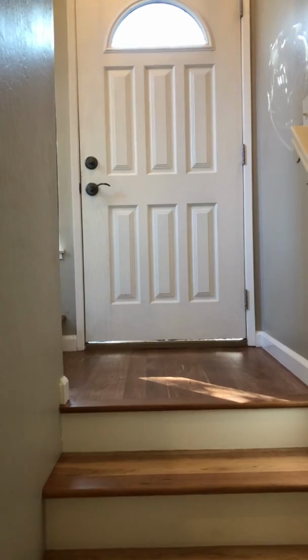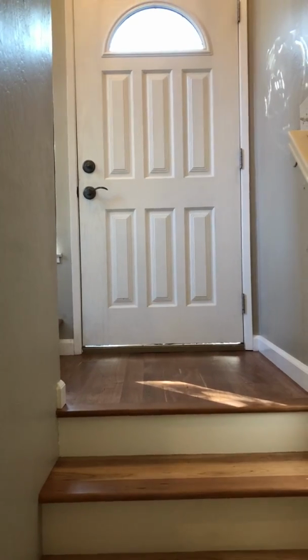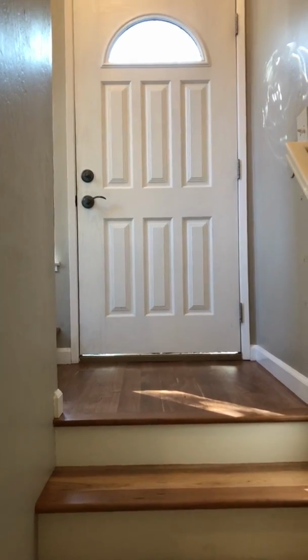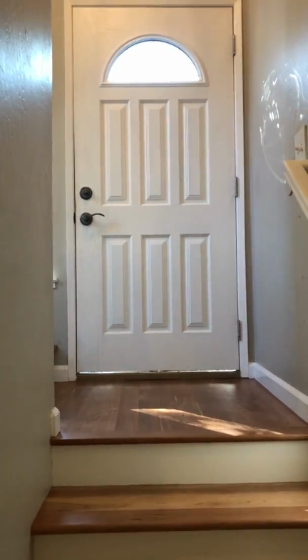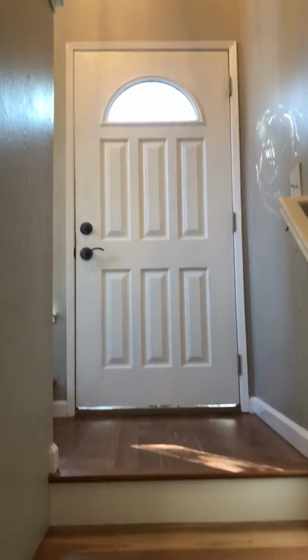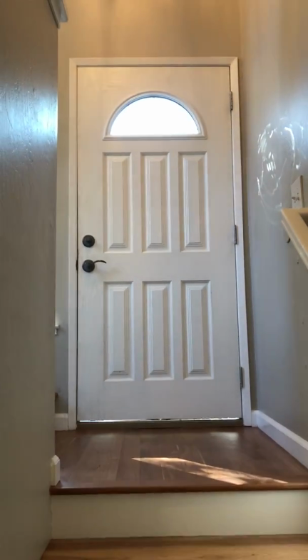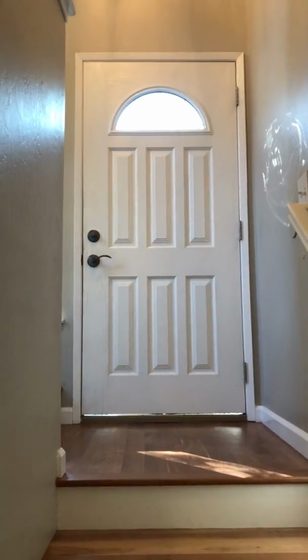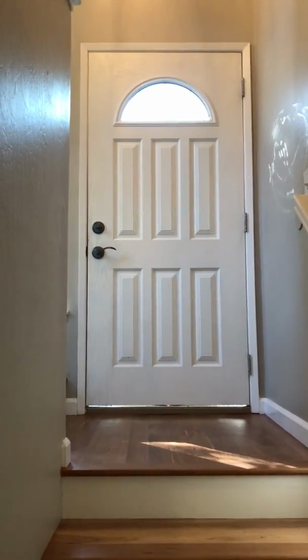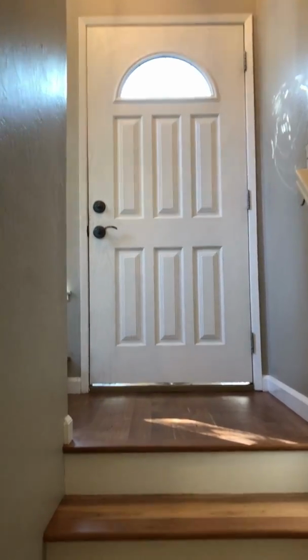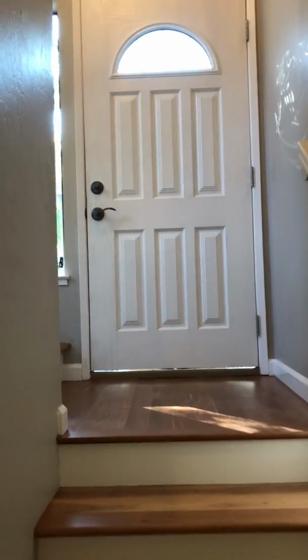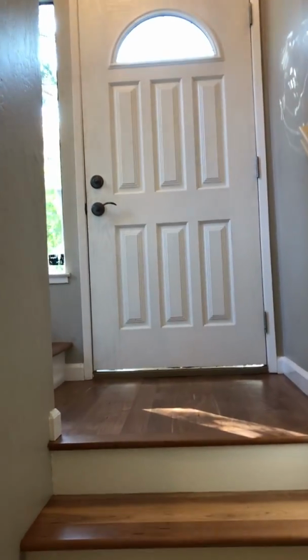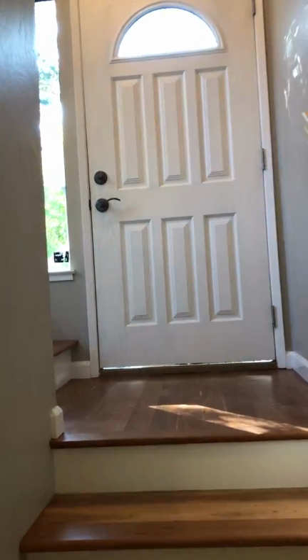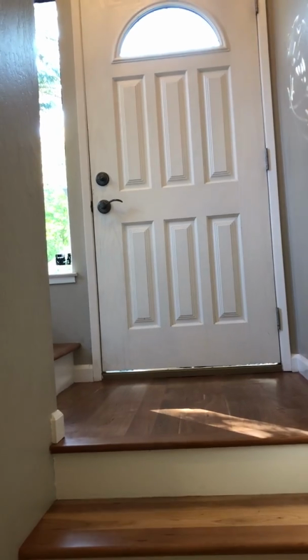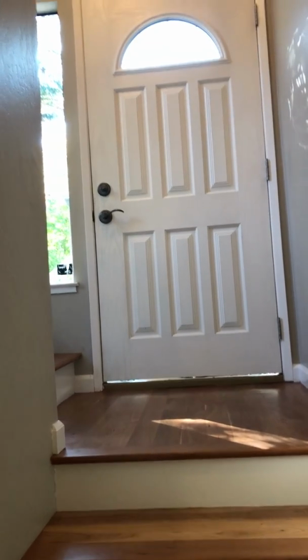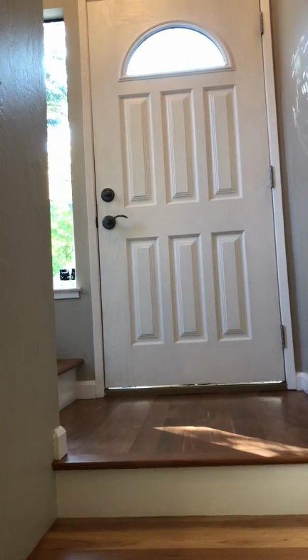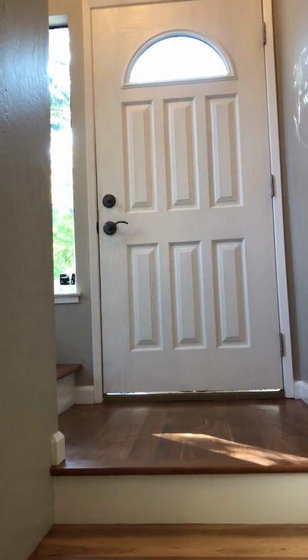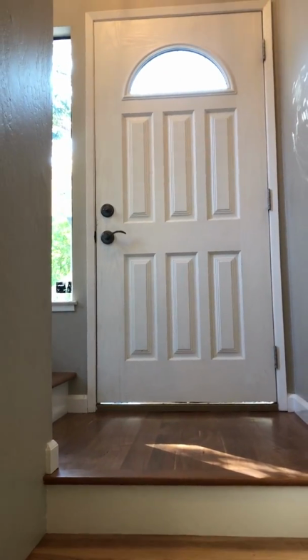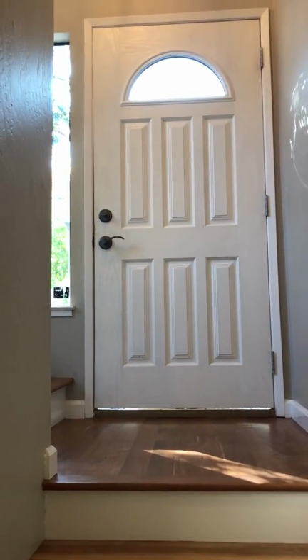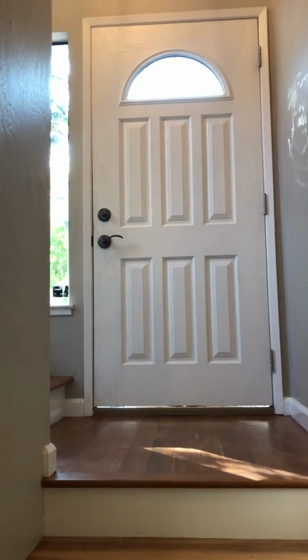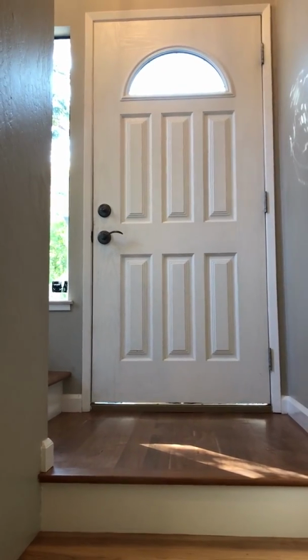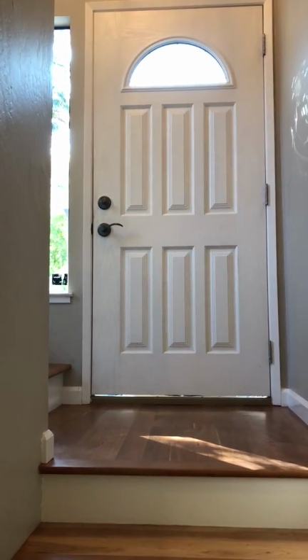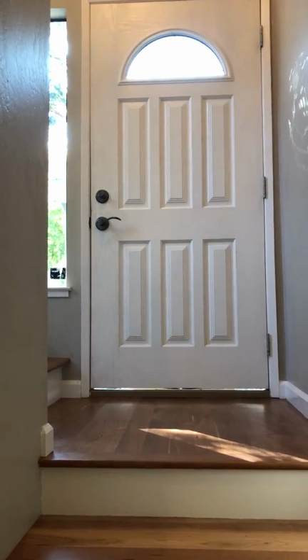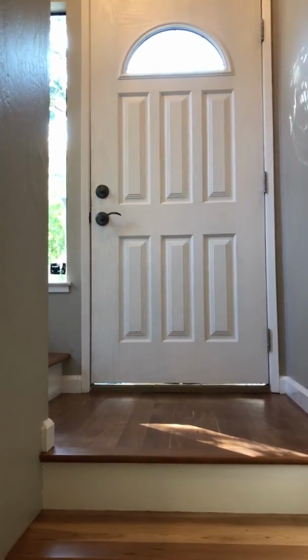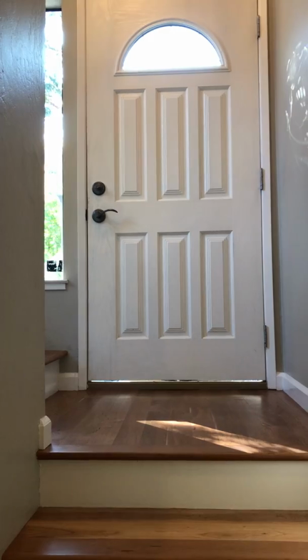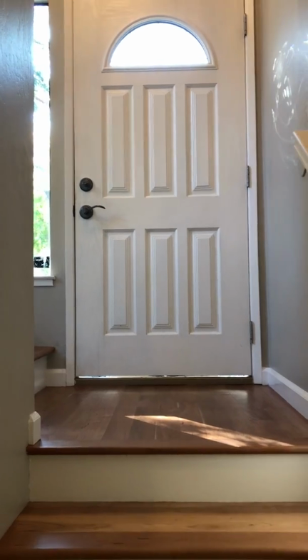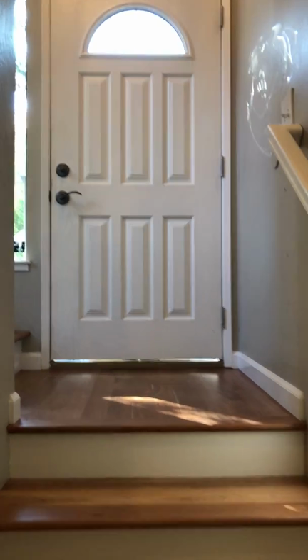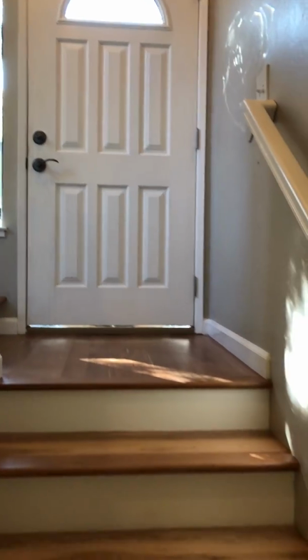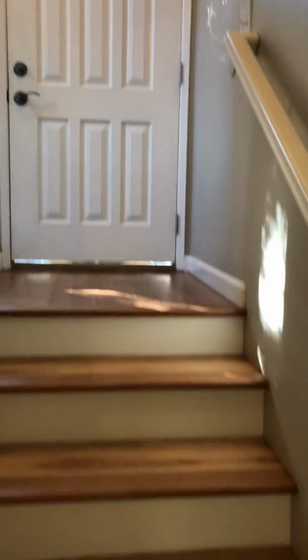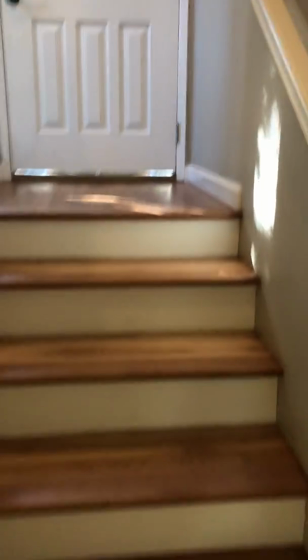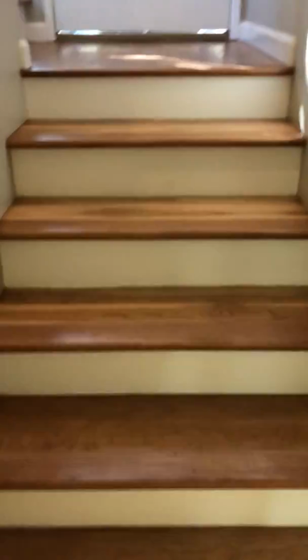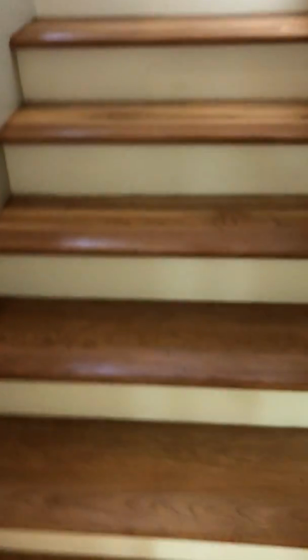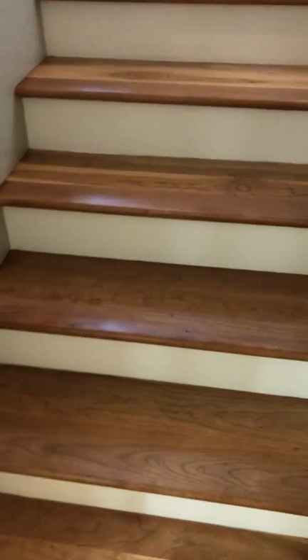They've done a lovely job. Starting at the front door, there is a small landing with the choice to go upstairs or downstairs. We're going to start downstairs, which is where the bedrooms are. You've got seven steps coming down.